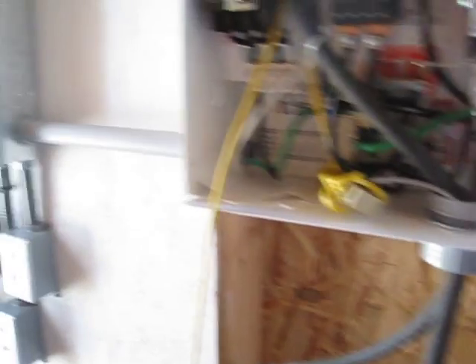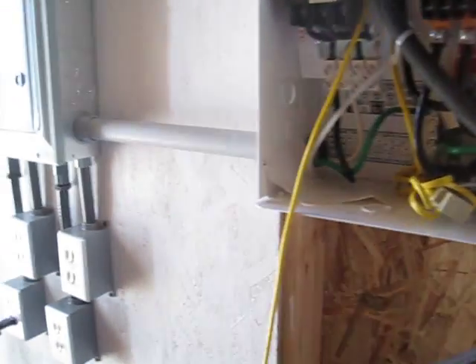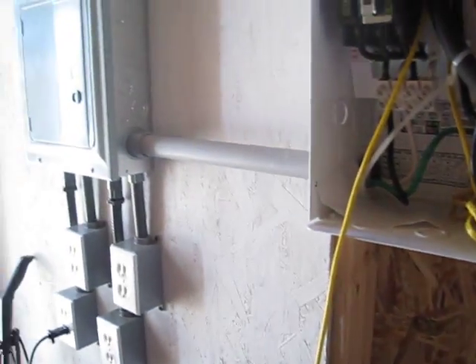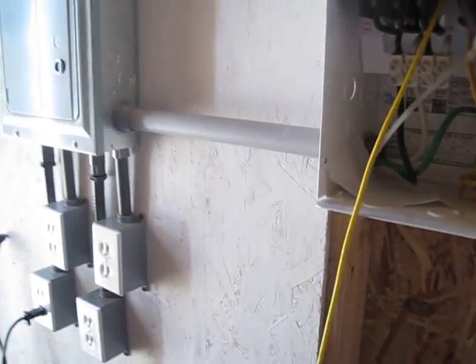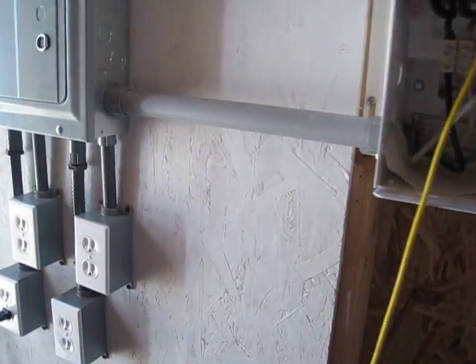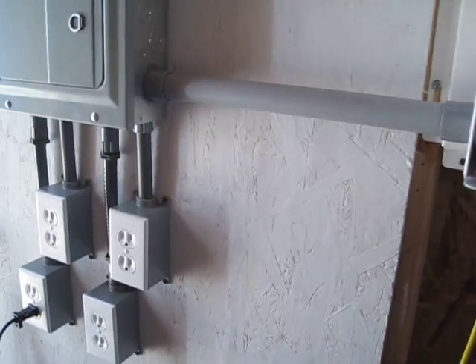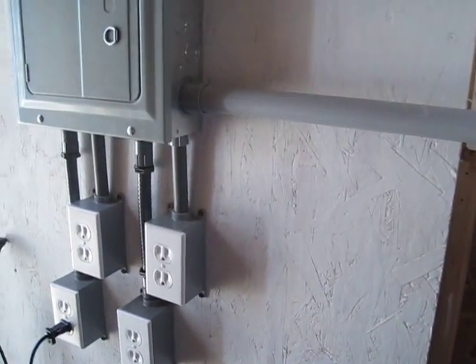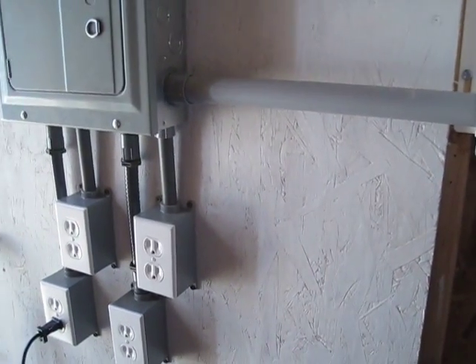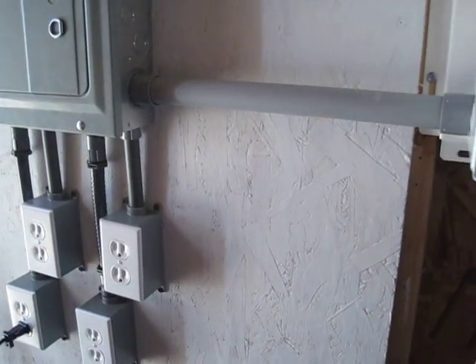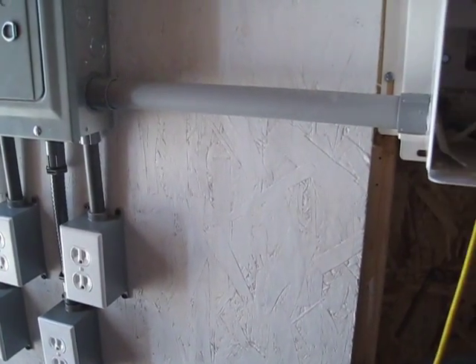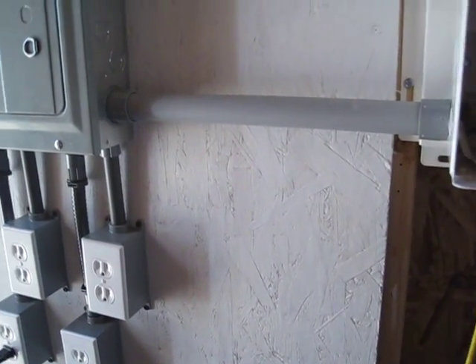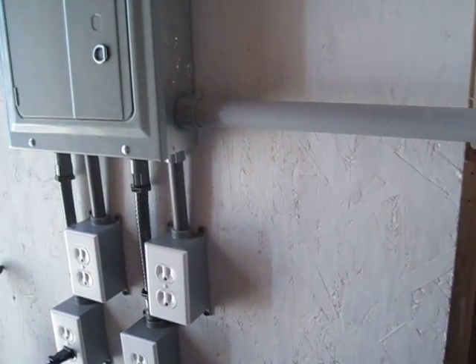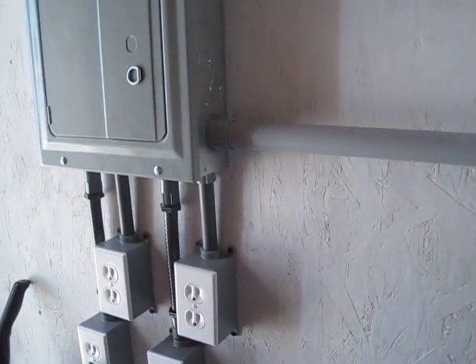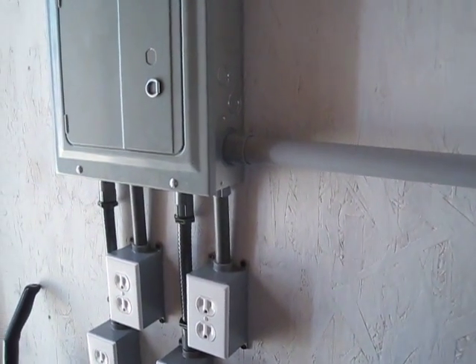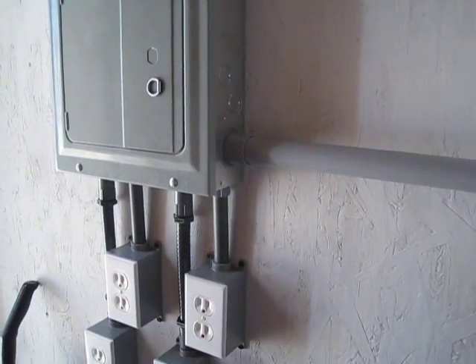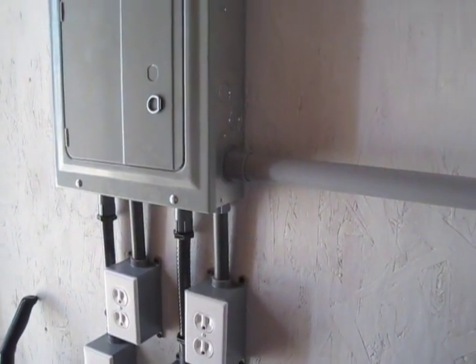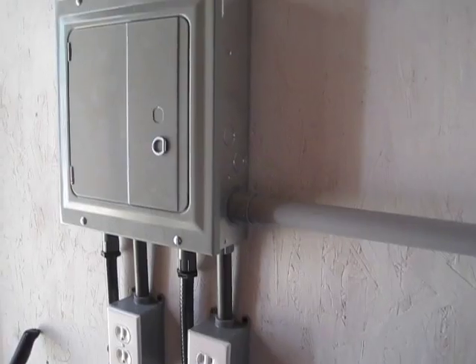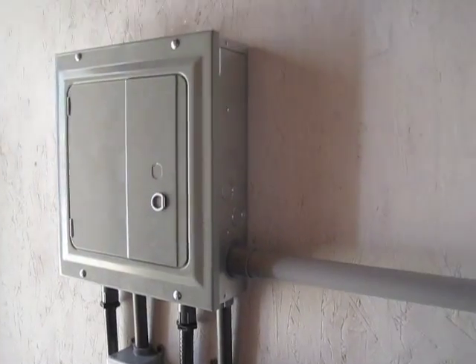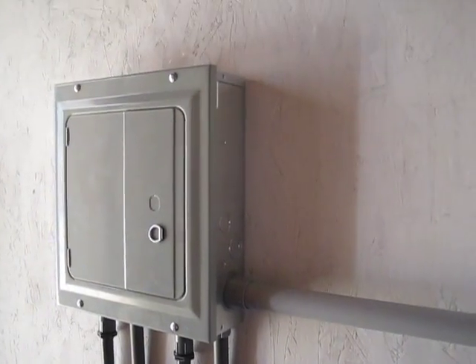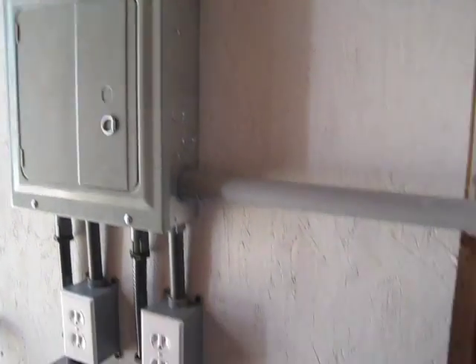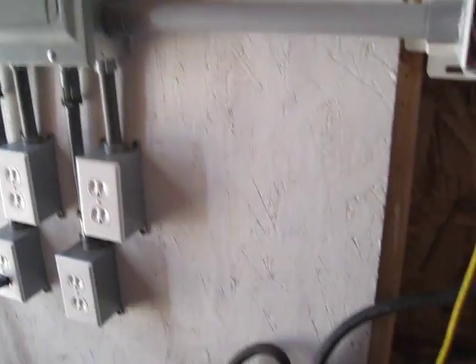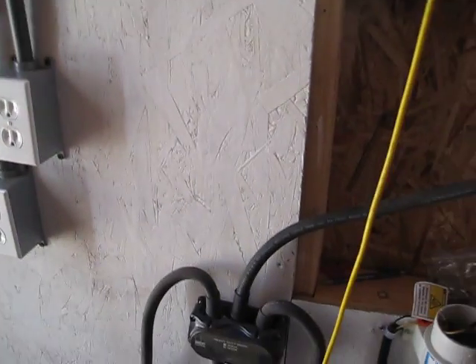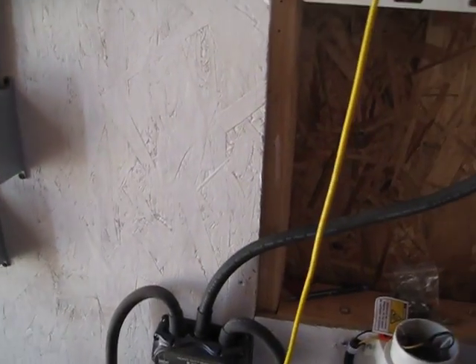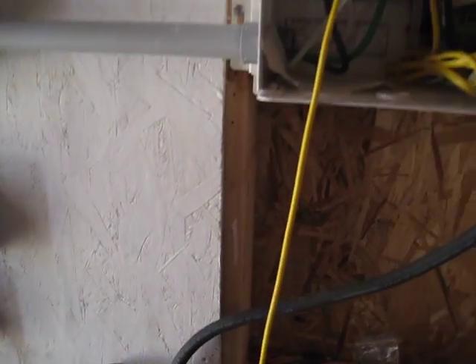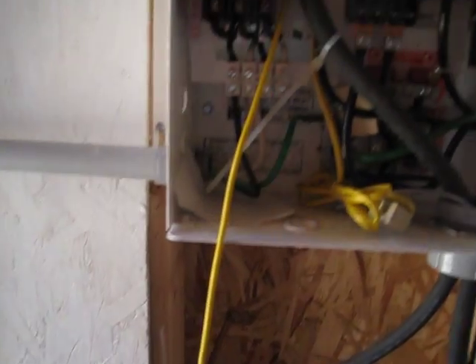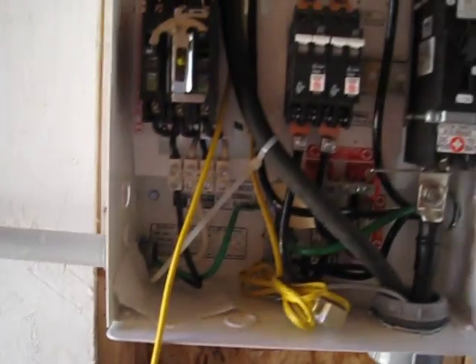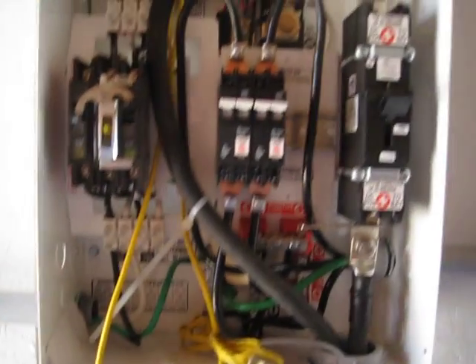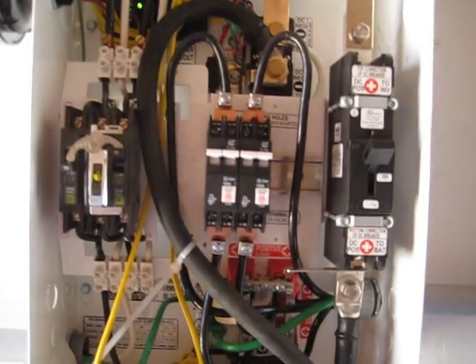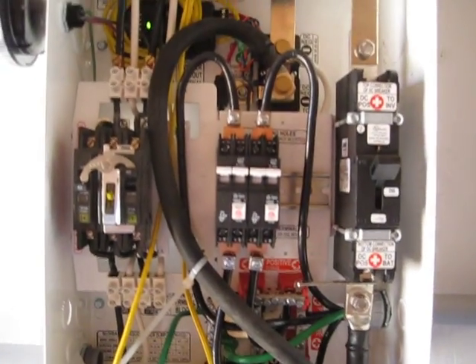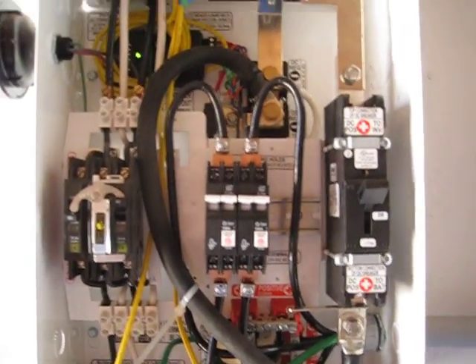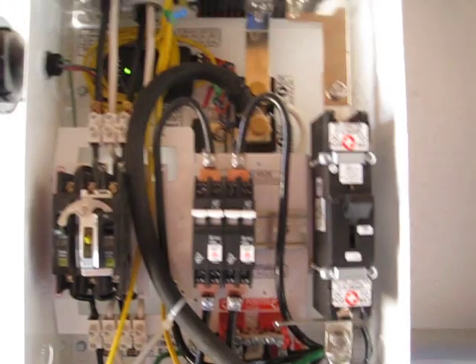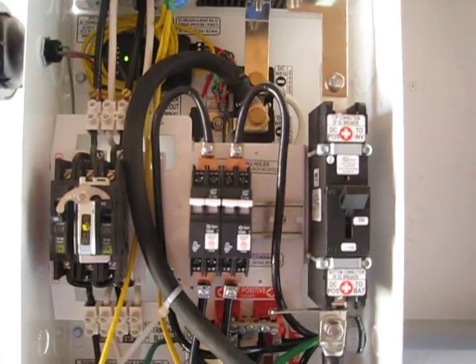But we got the electrical all hooked up — that was fun — and it's ready to rock and roll. Alright guys, we'll see you later on.